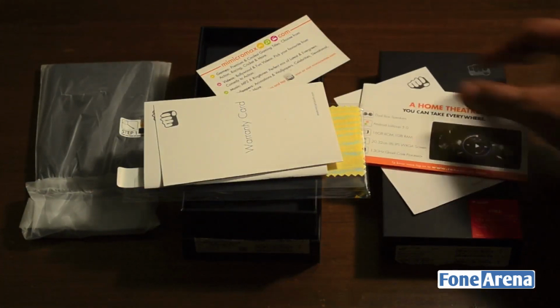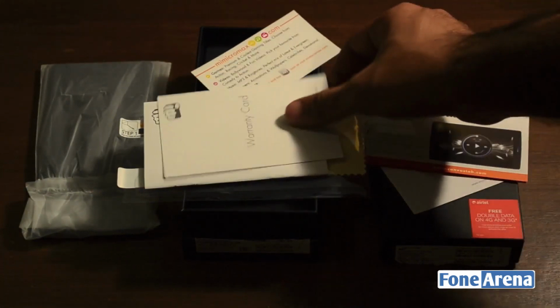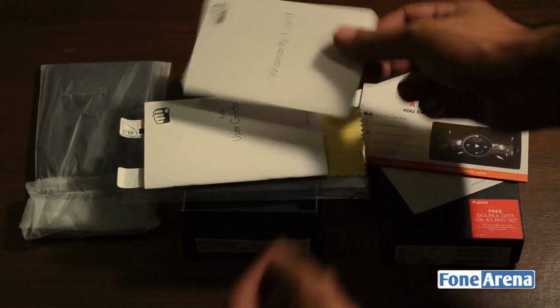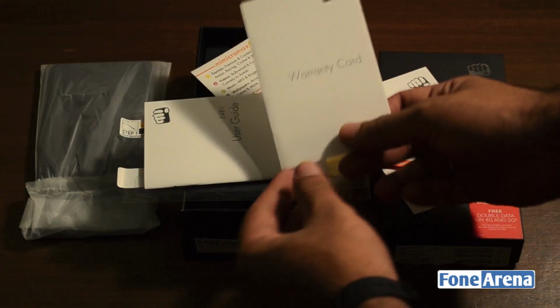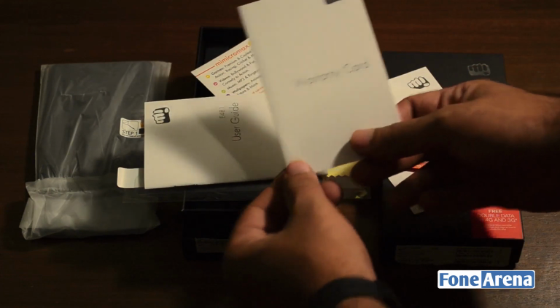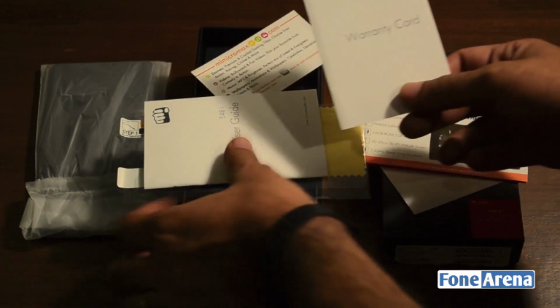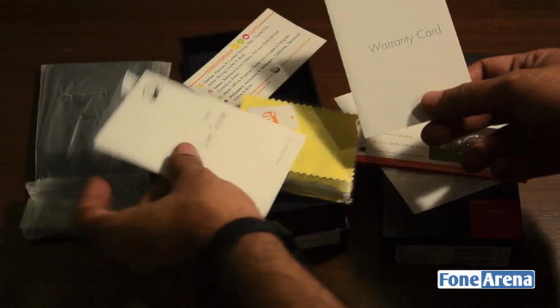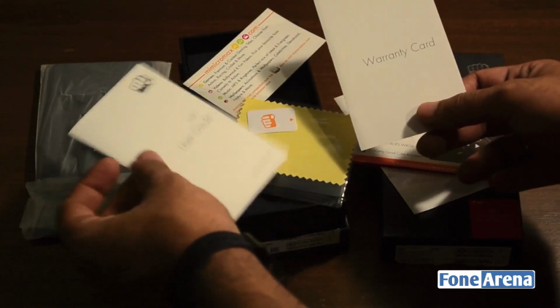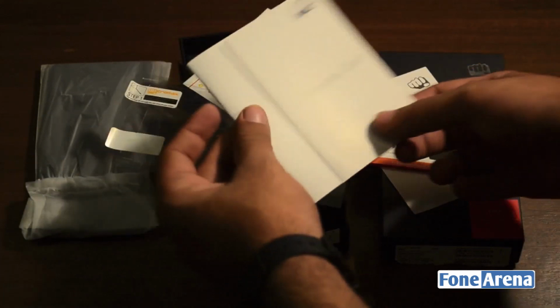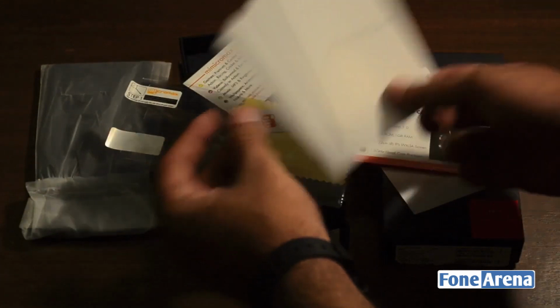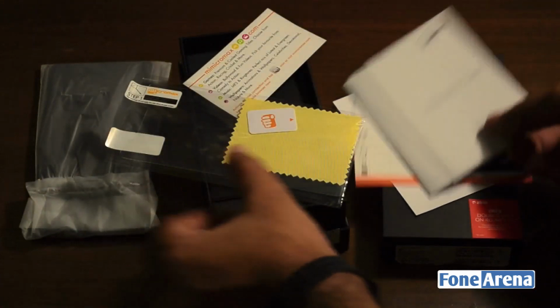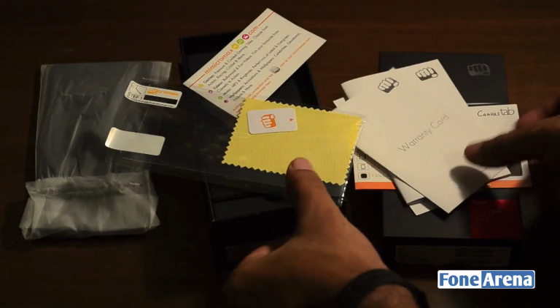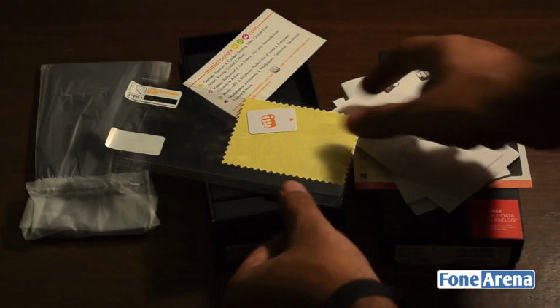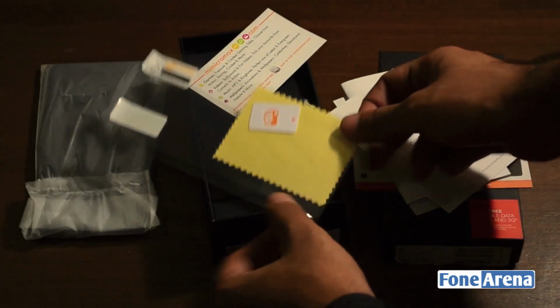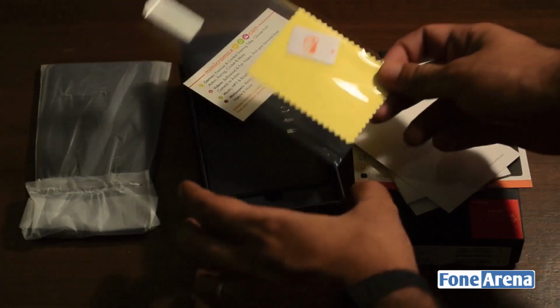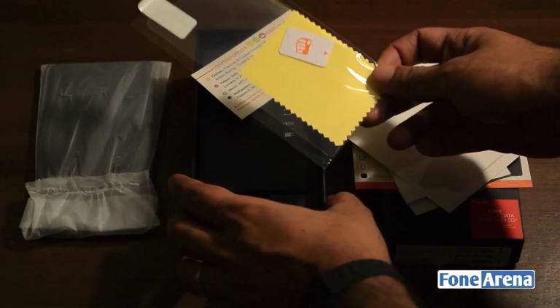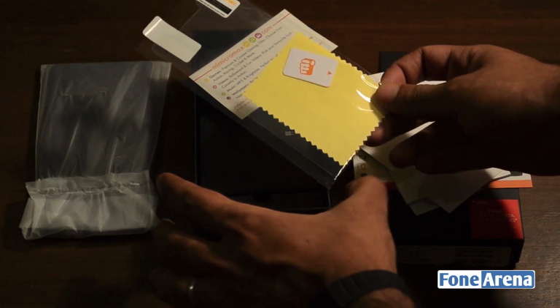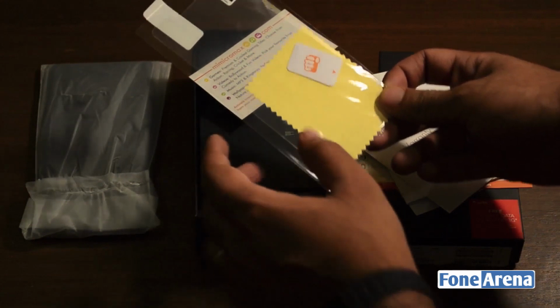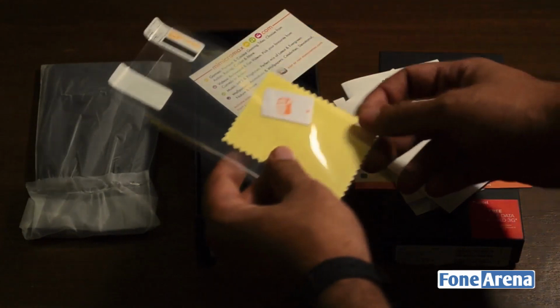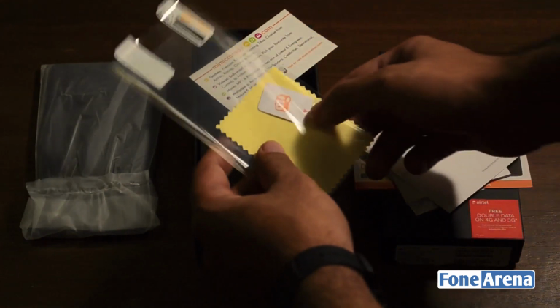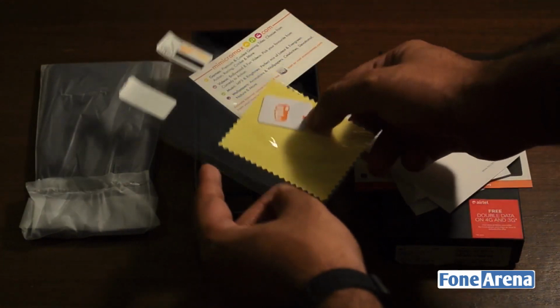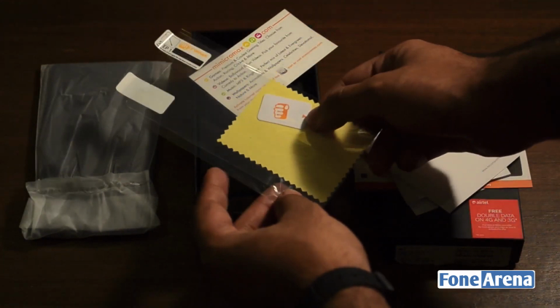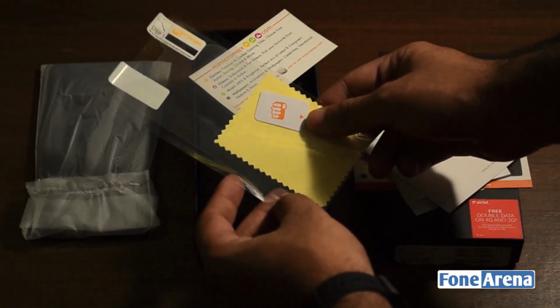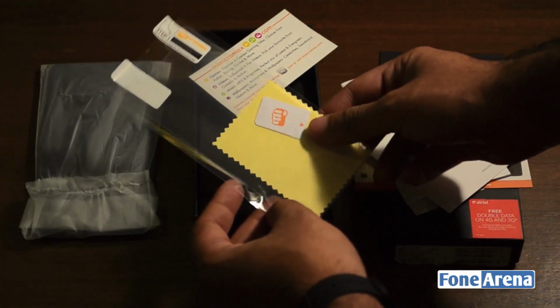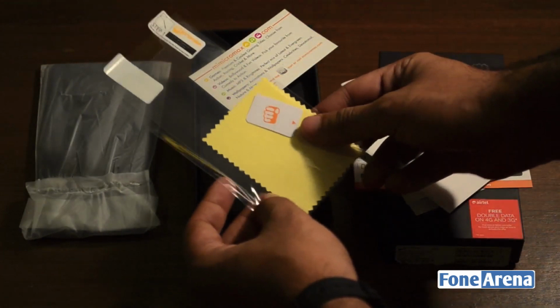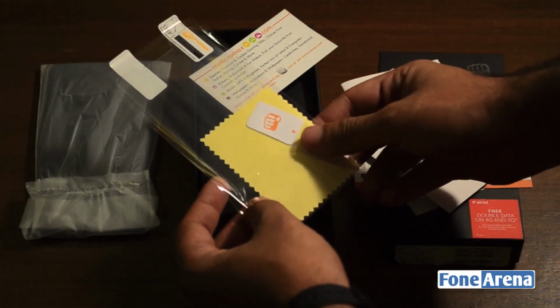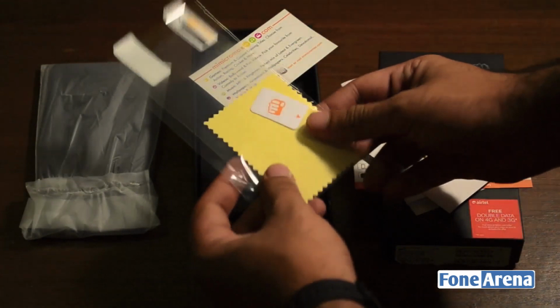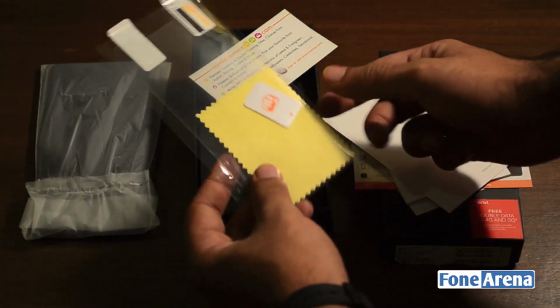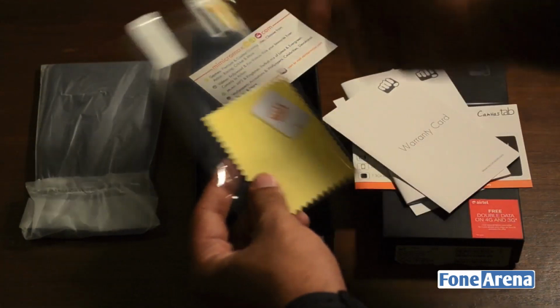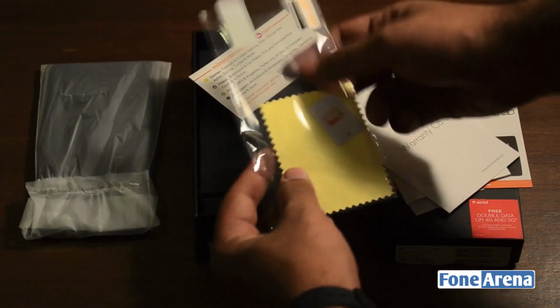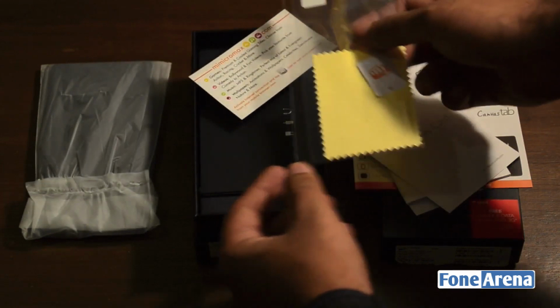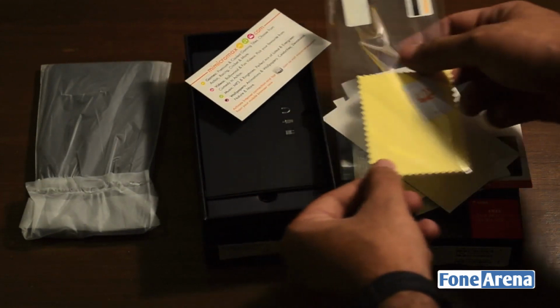You get the warranty card, a user guide, and also a screen protector, a microfiber cloth, and a little squeegee which helps you apply the screen protector to the phone.